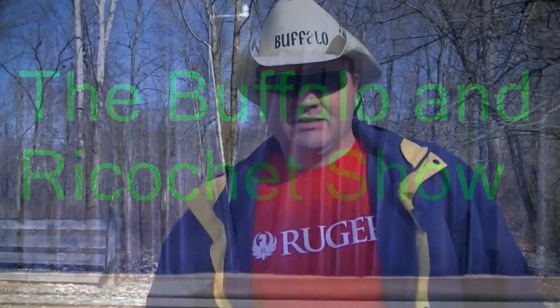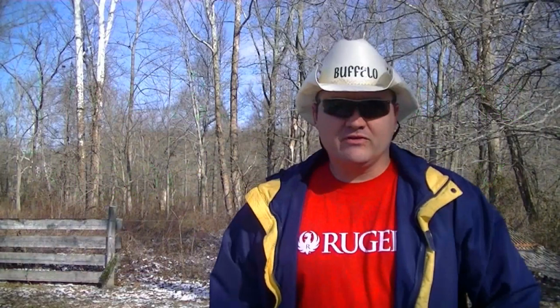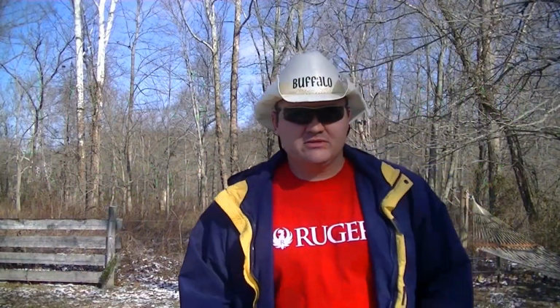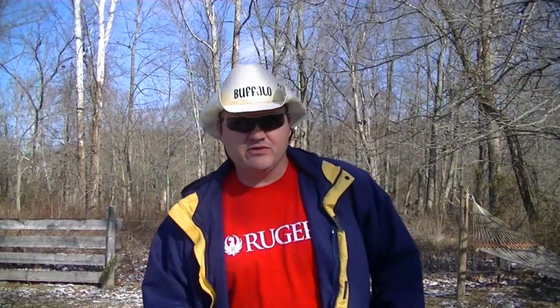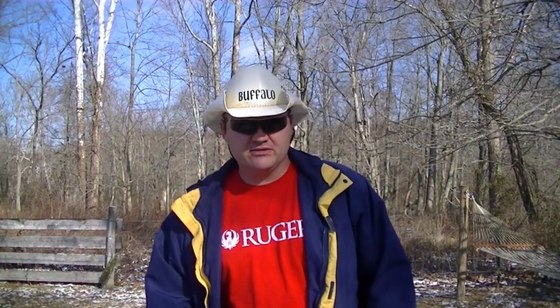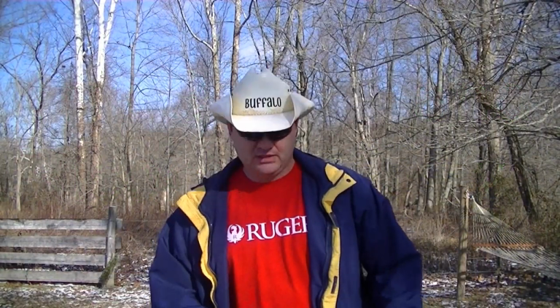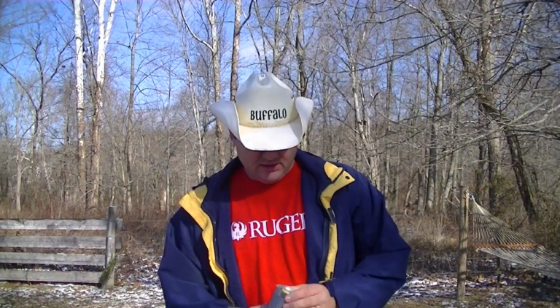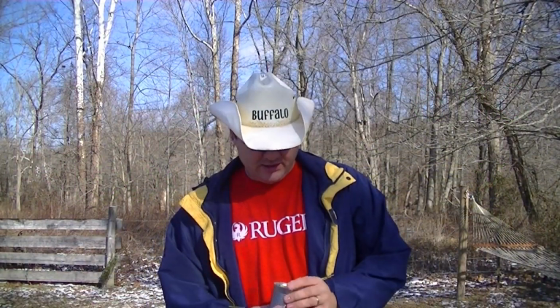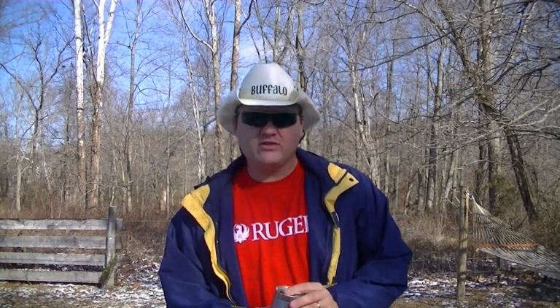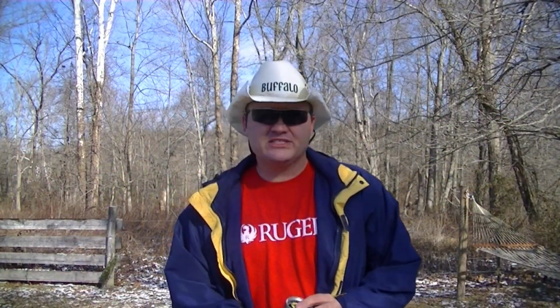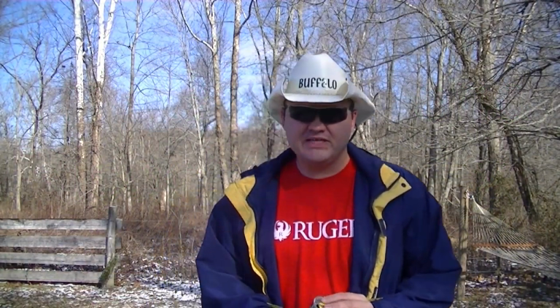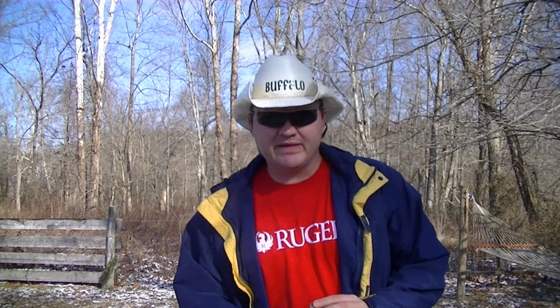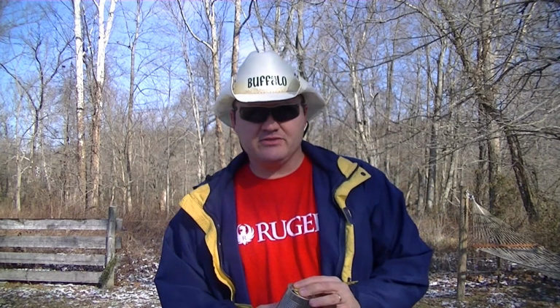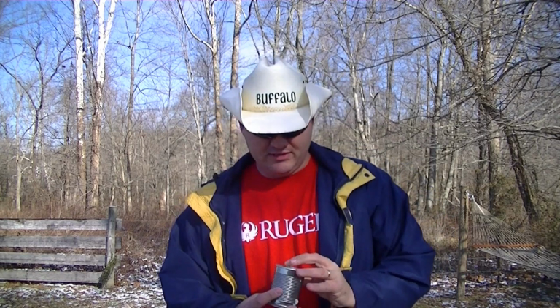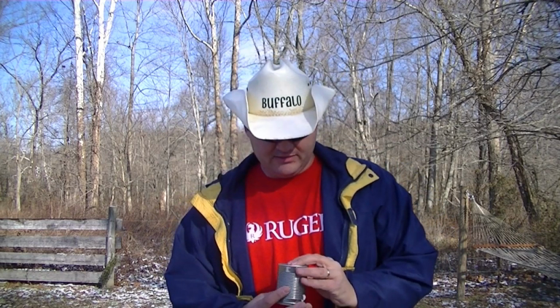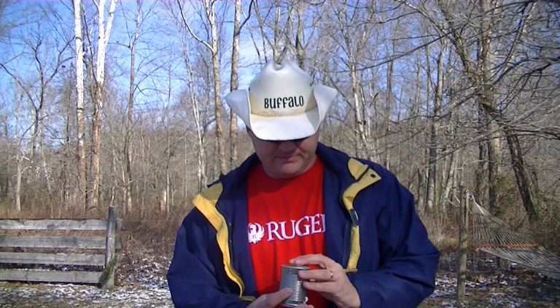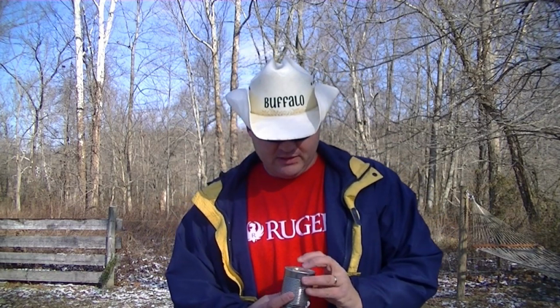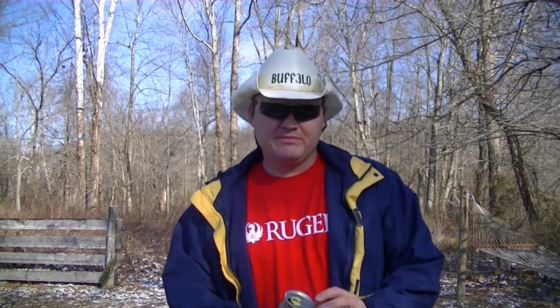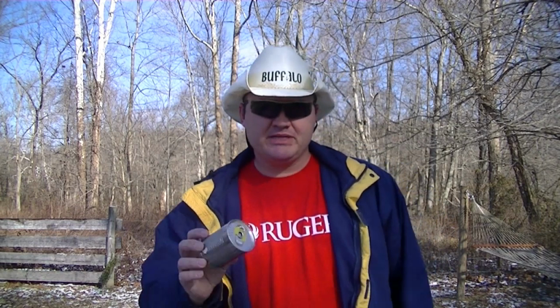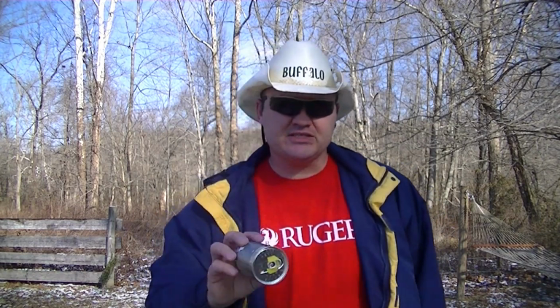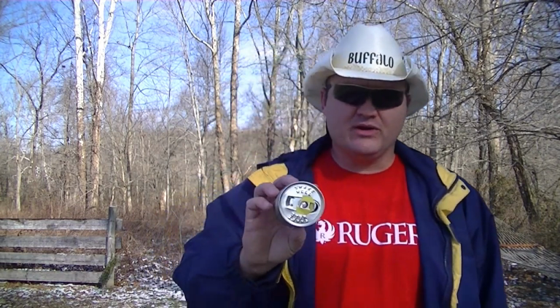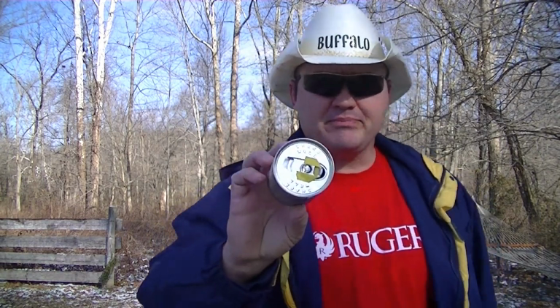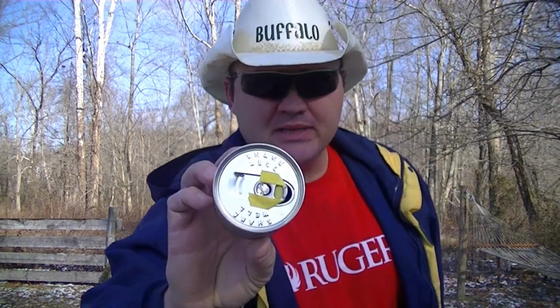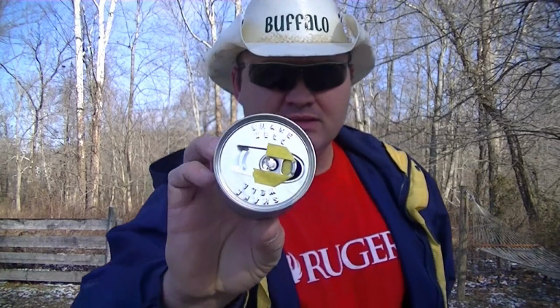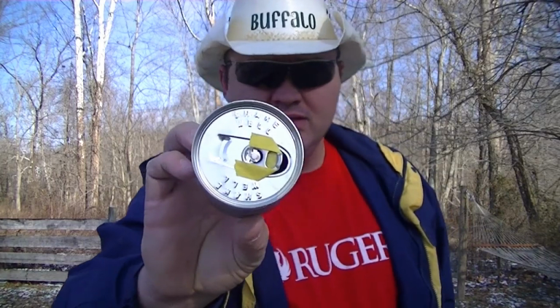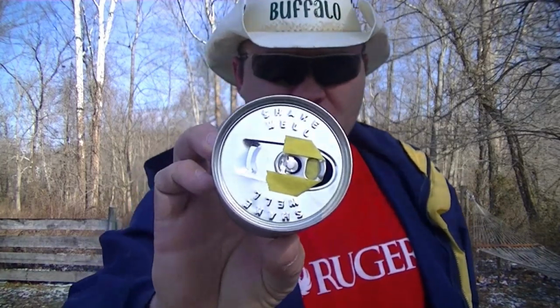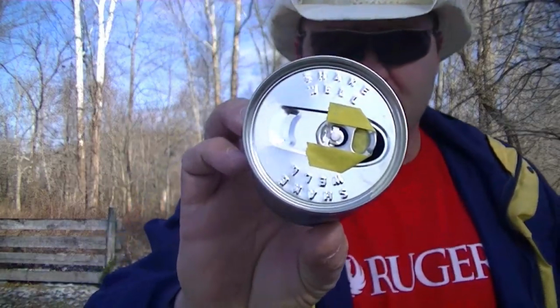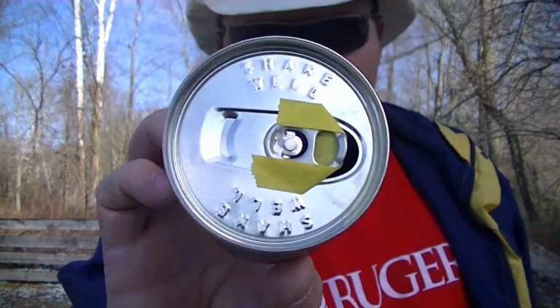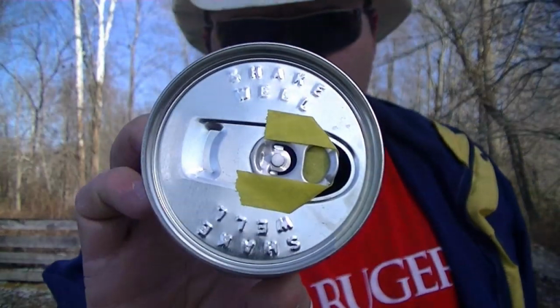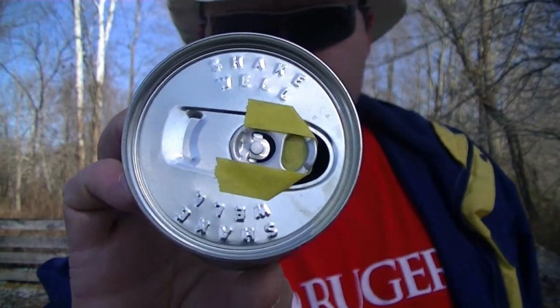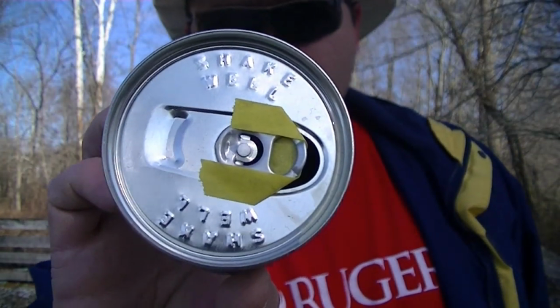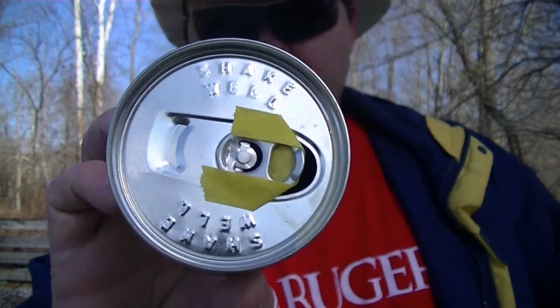Hello folks, Buffalo here. I got another request from my Facebook page — a friend of mine wanted me to see if I could shoot through a pop tab with my Ruger Mark 3.